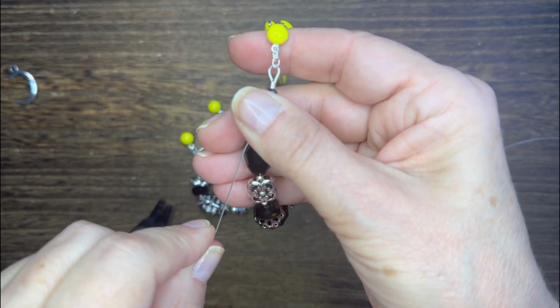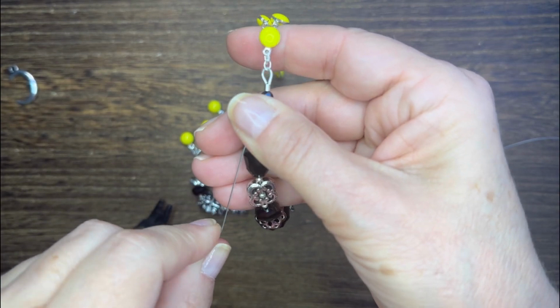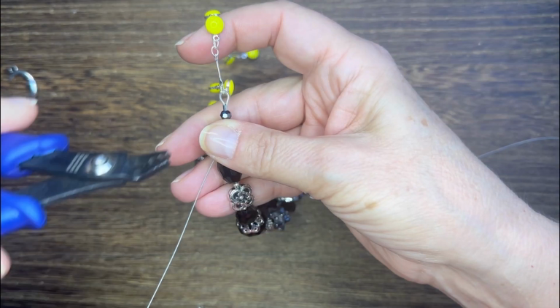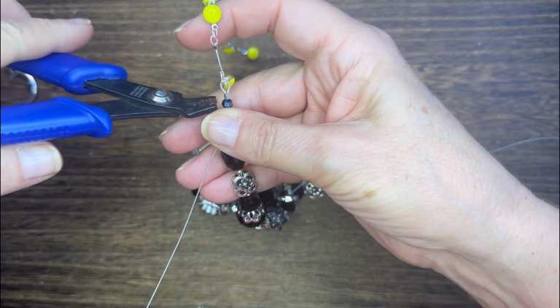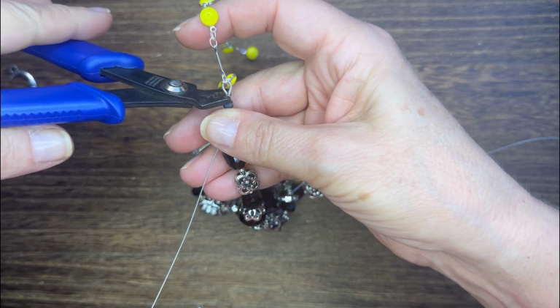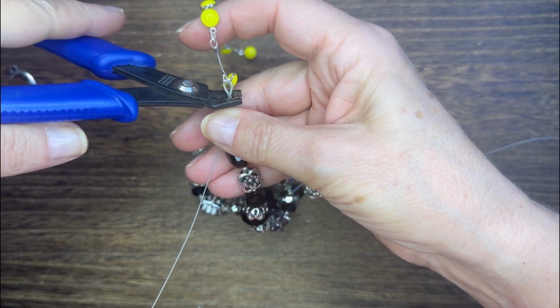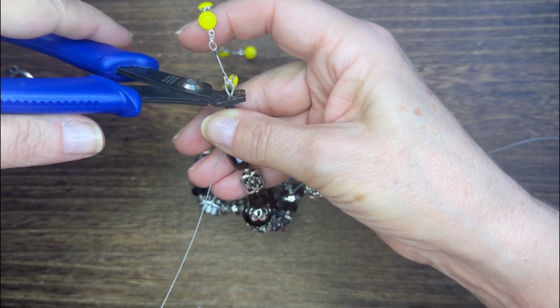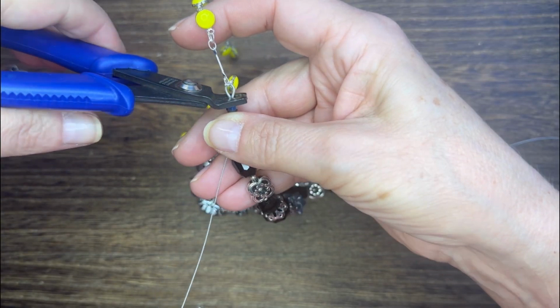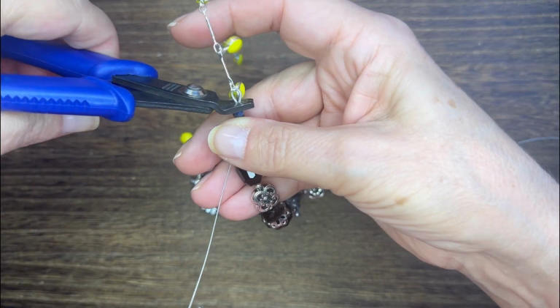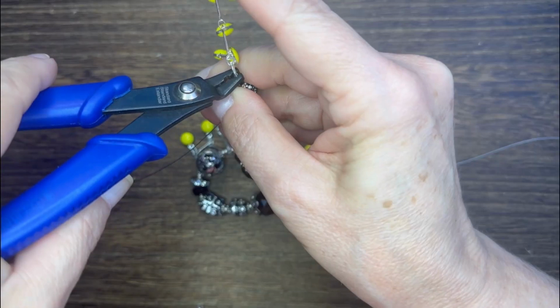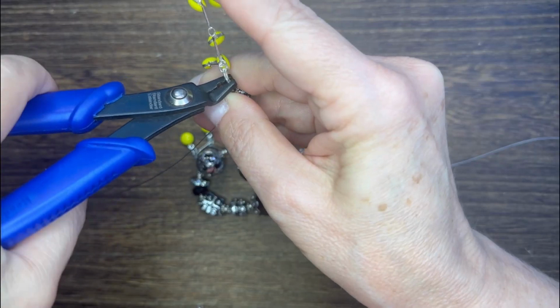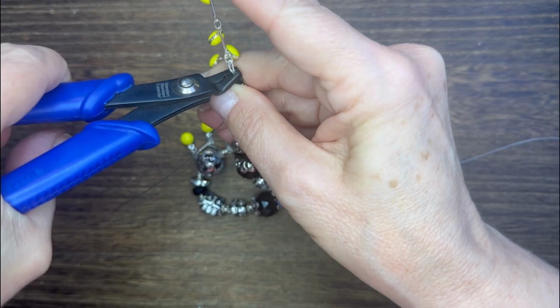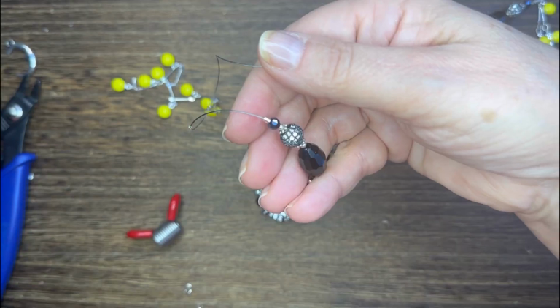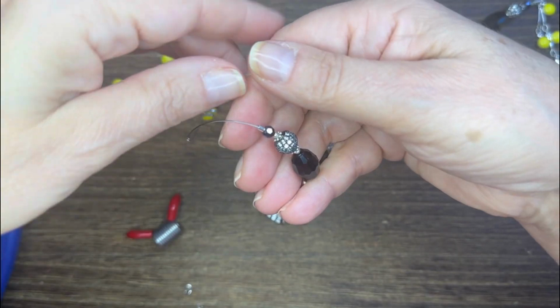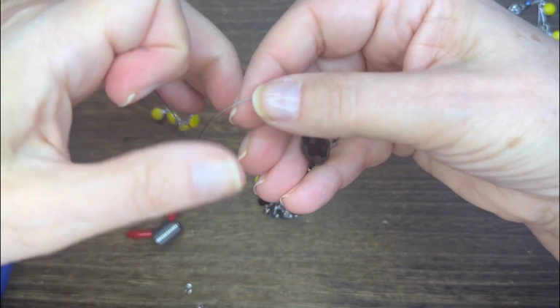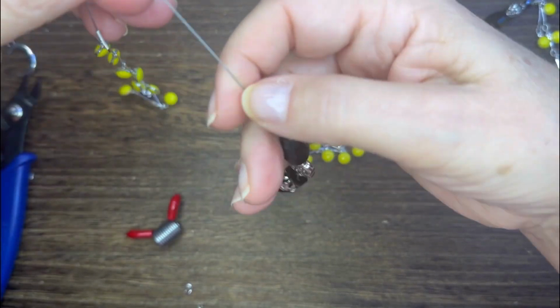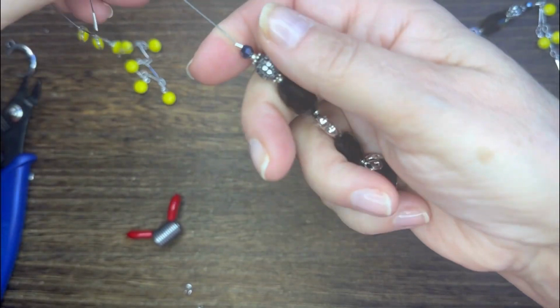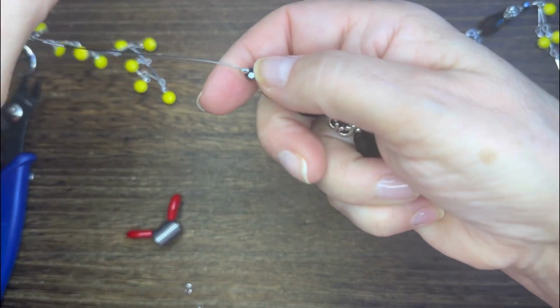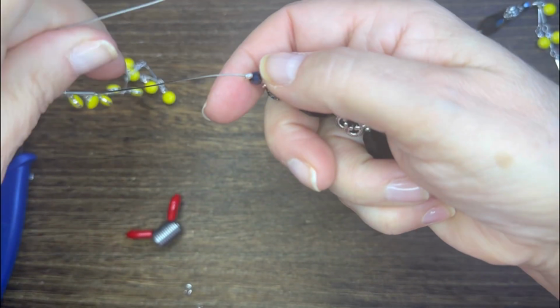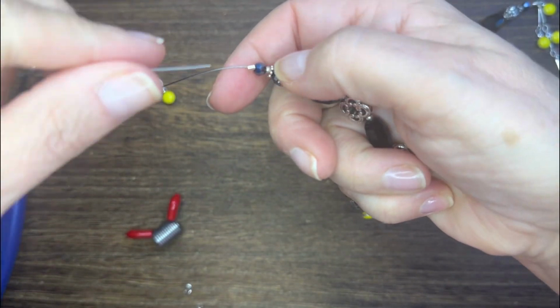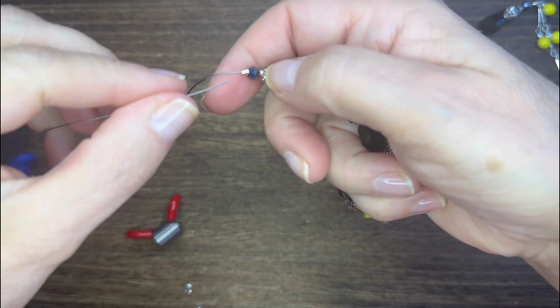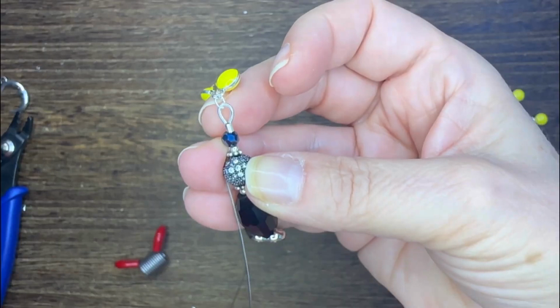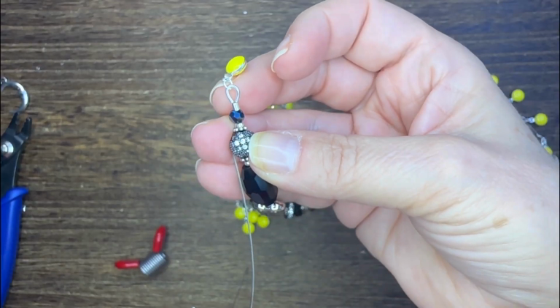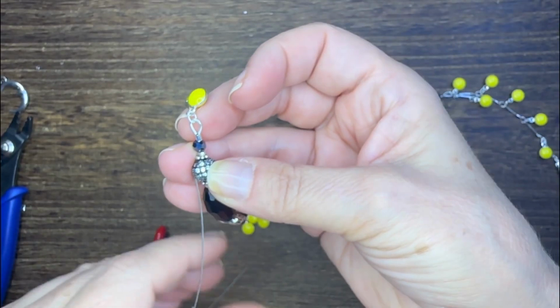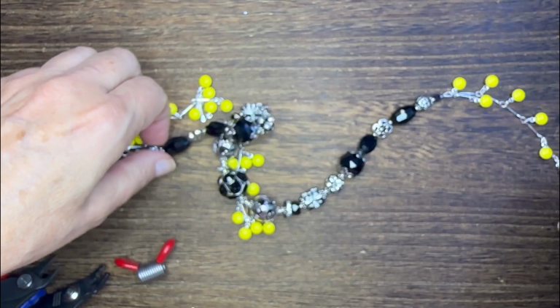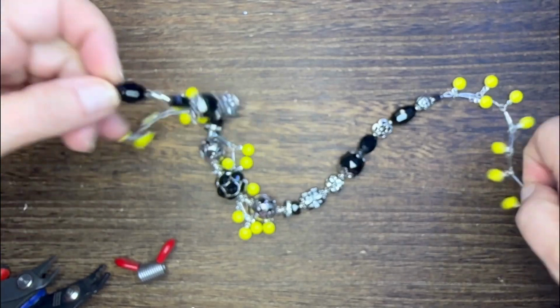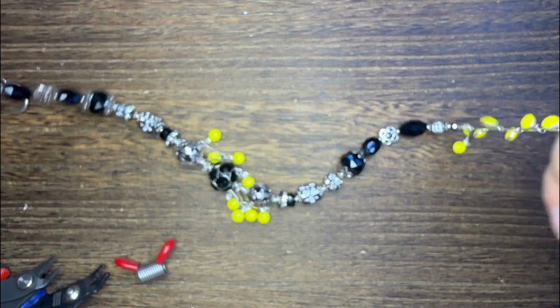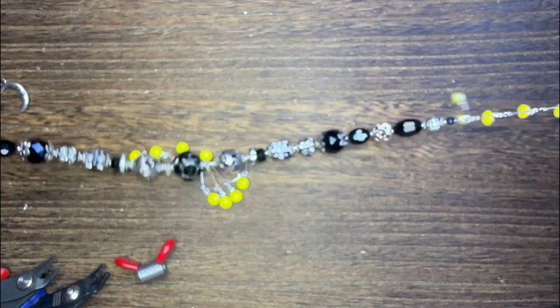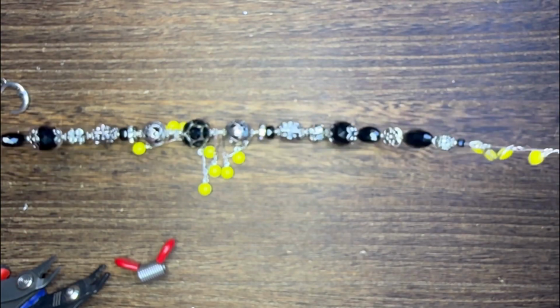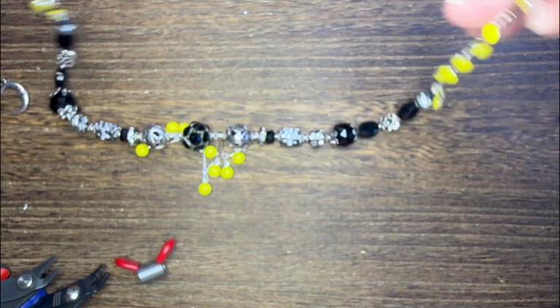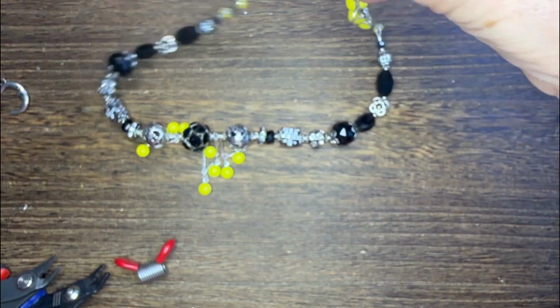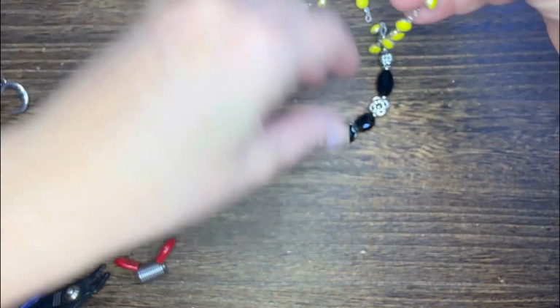I'm going to use some french wire and a crimp and crimp that off on one end, then crimp it off on the other end, and then all I need to do is add a lobster claw clasp.